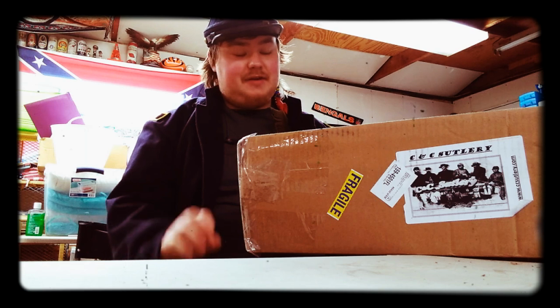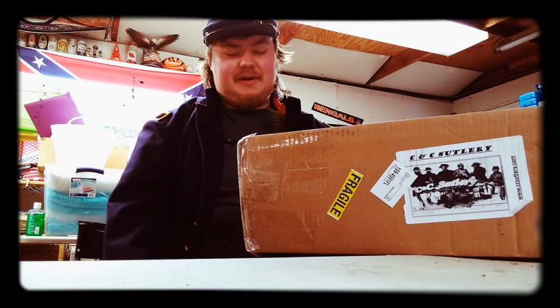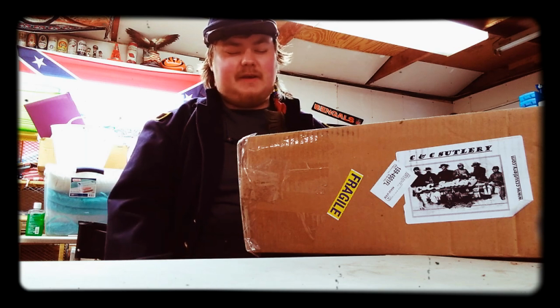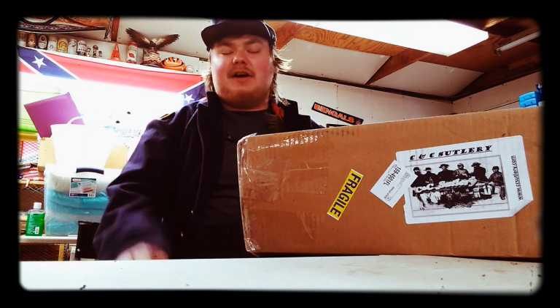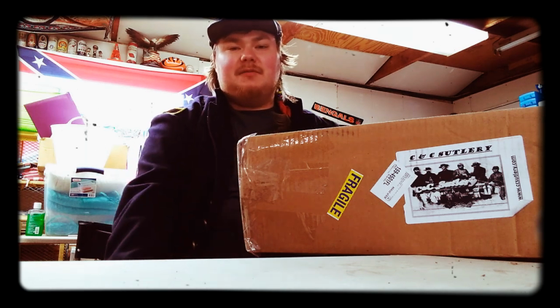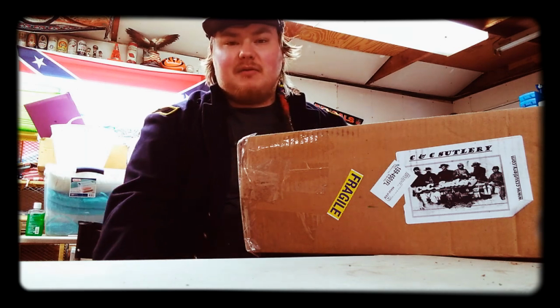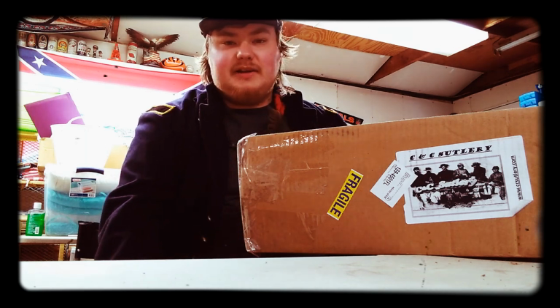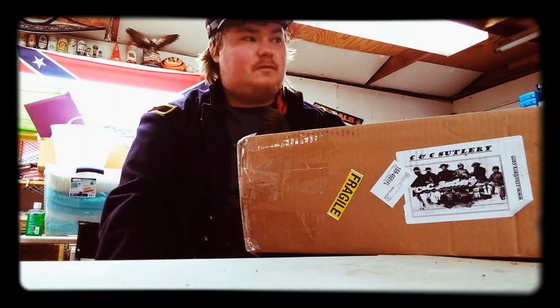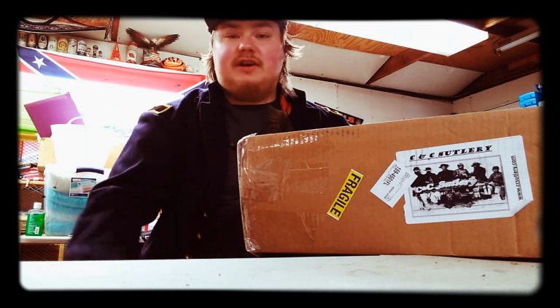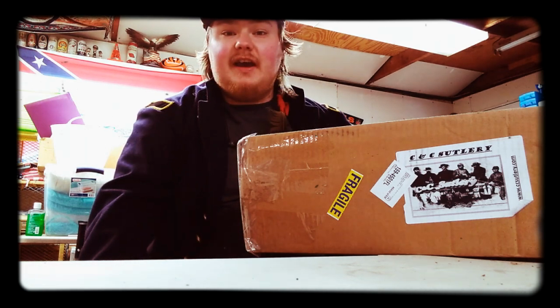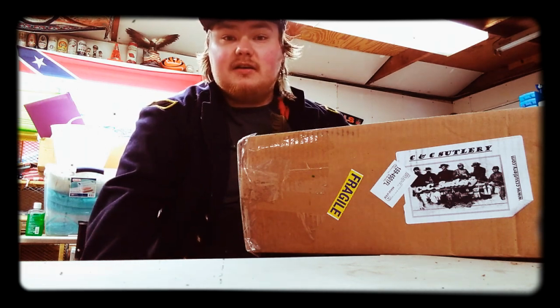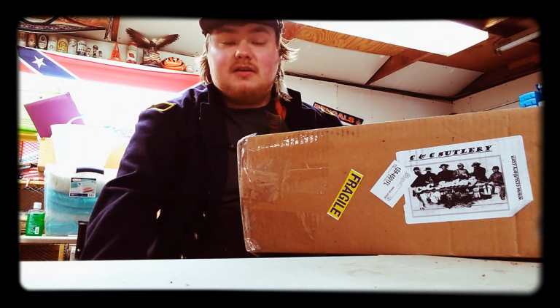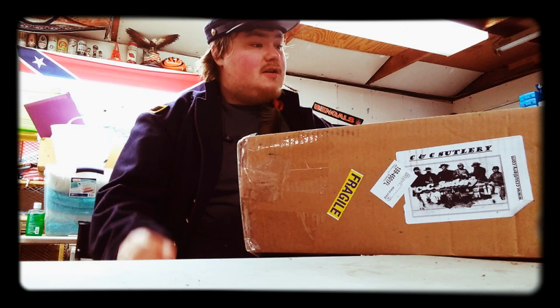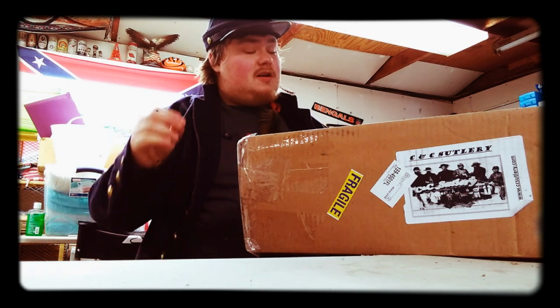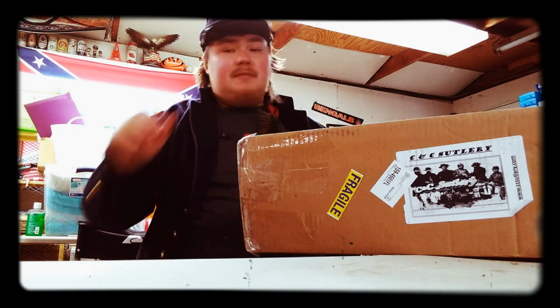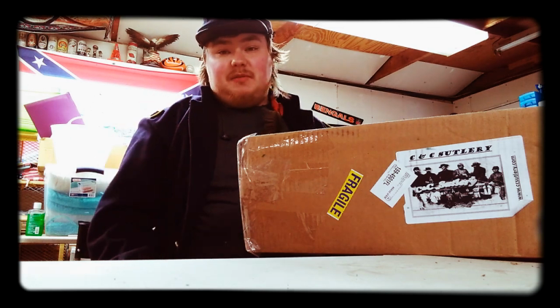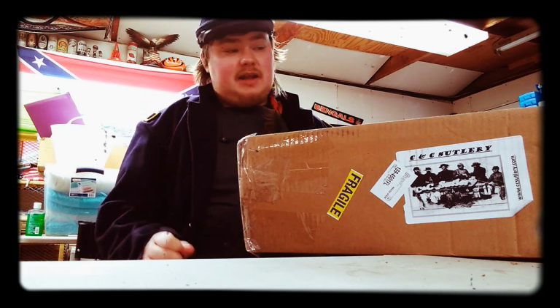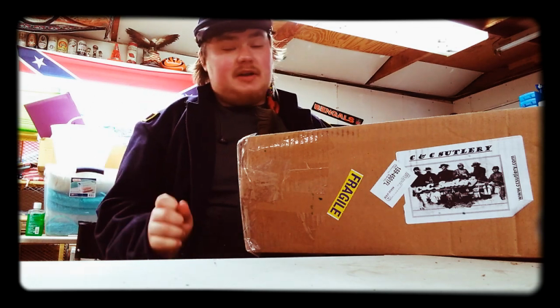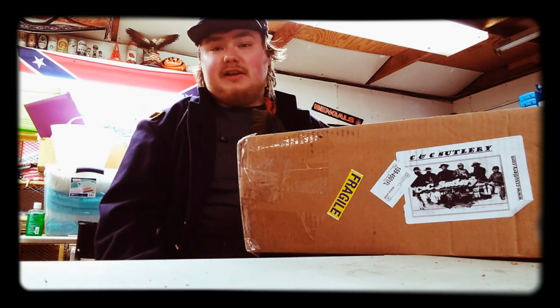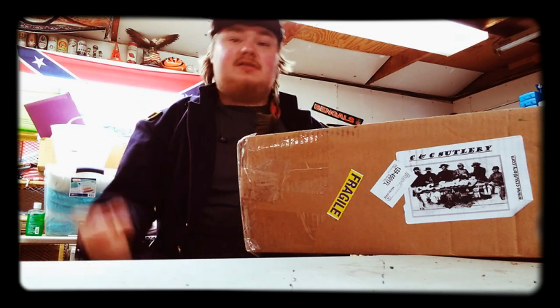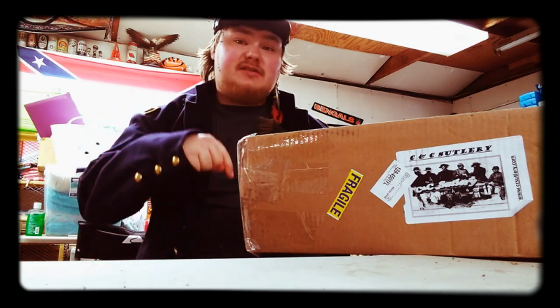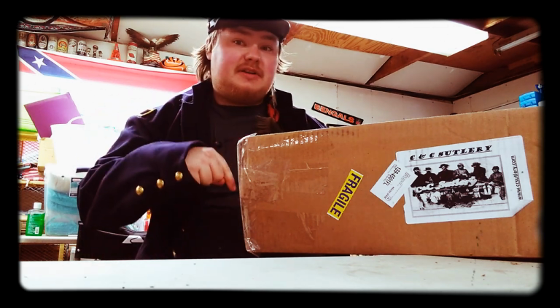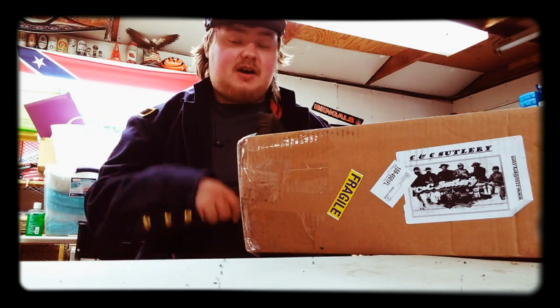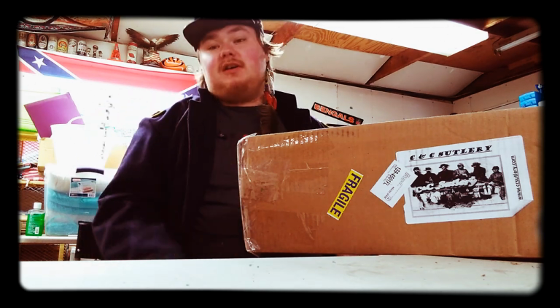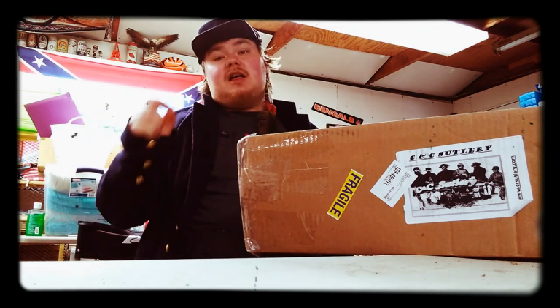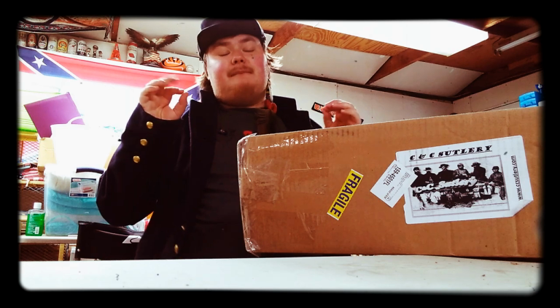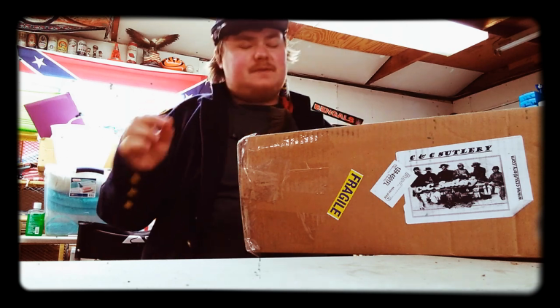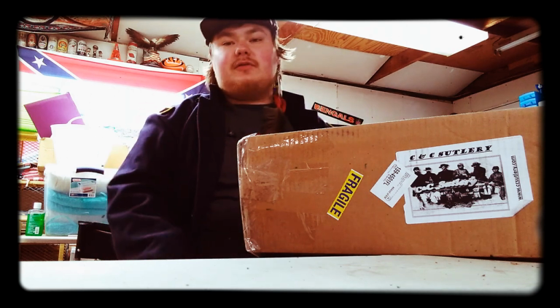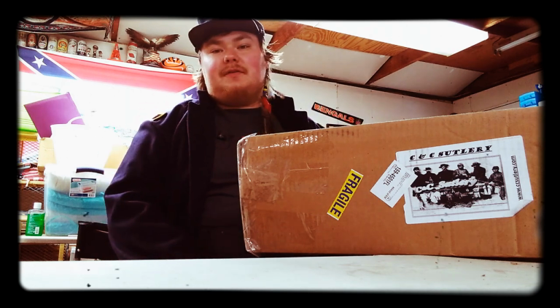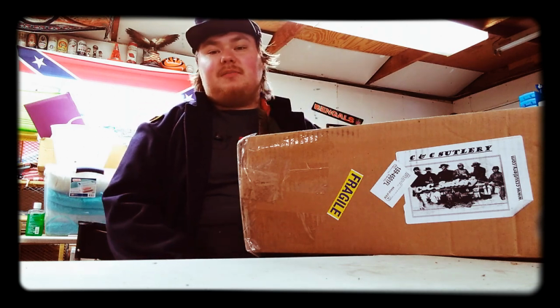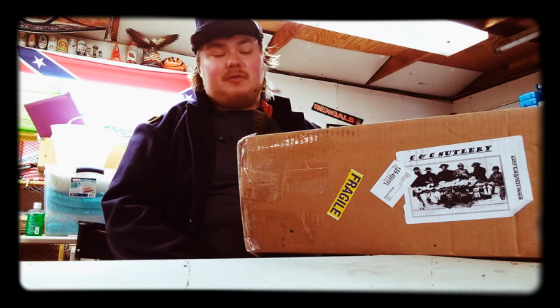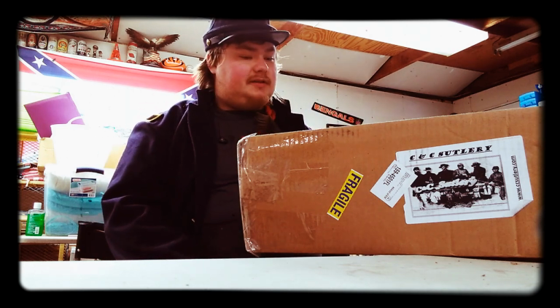They've never let me down. They've gotten something to me that I really needed virtually next day. Amazing people. Highly recommend, go check them out. cncsutlery.com — just go through their stuff. They're amazing, really nice people.